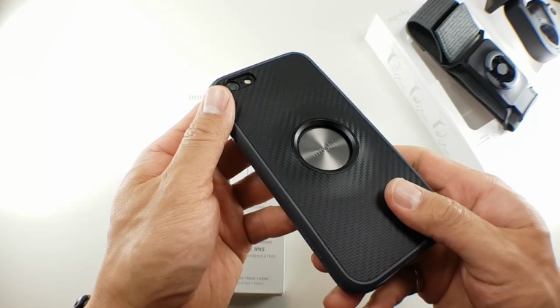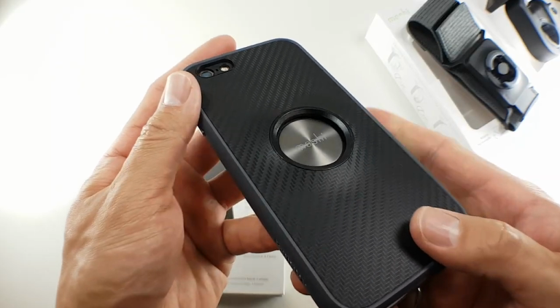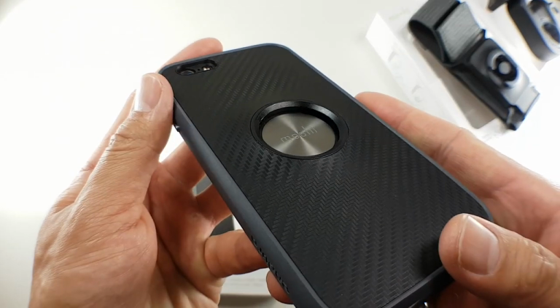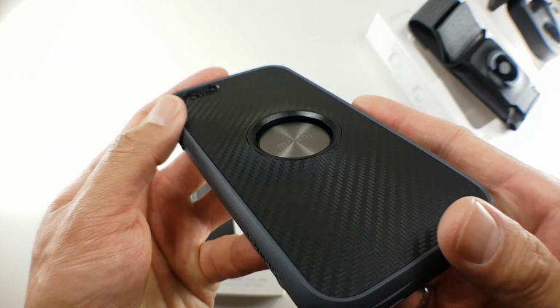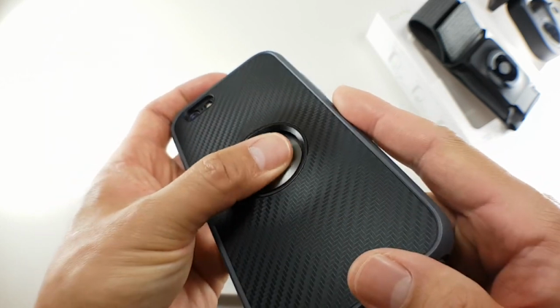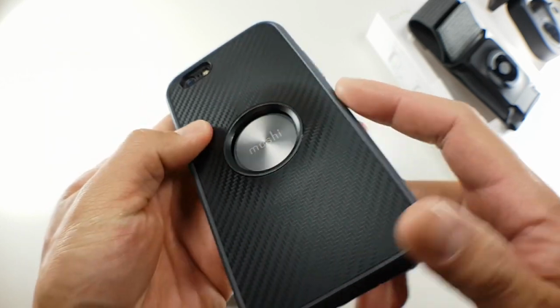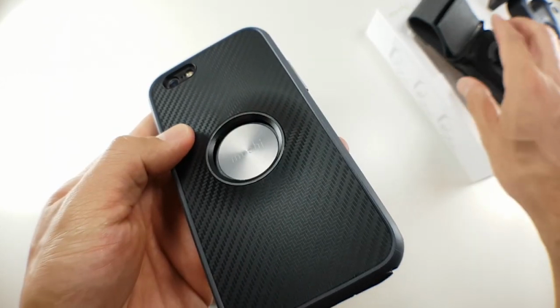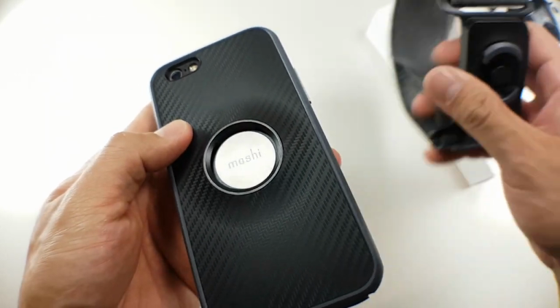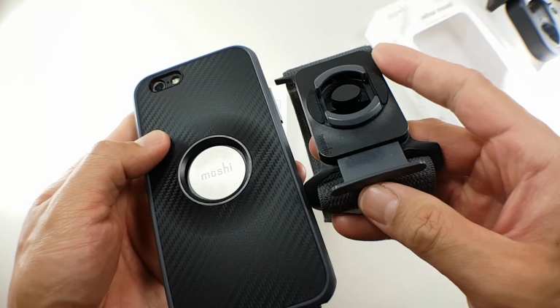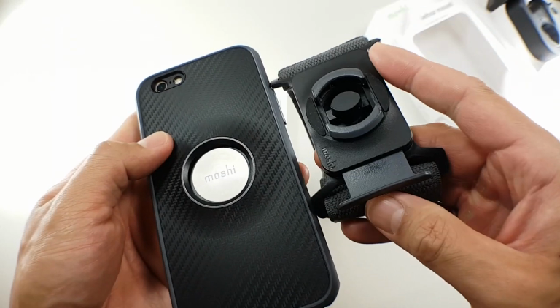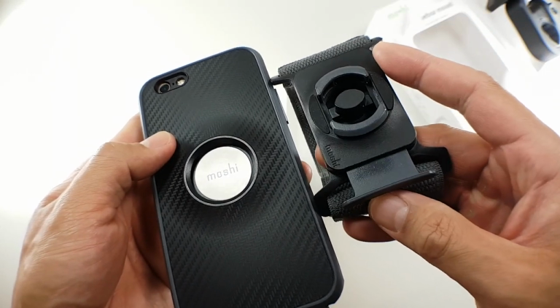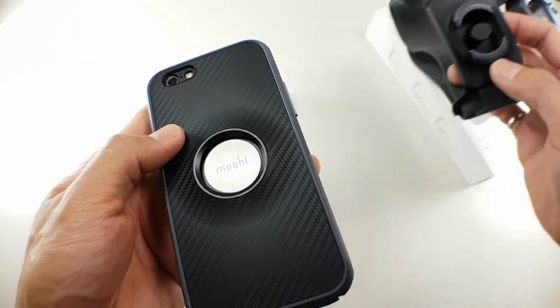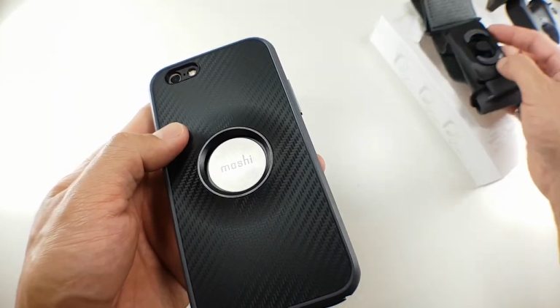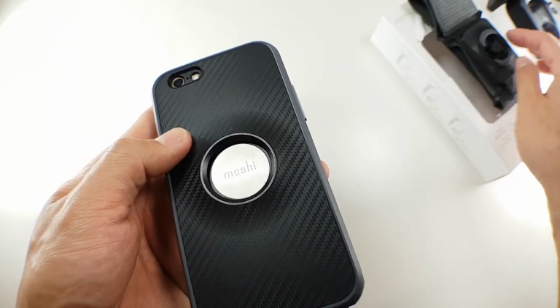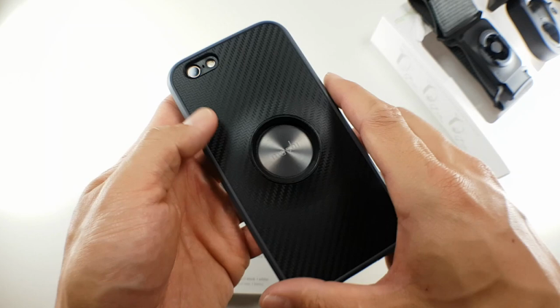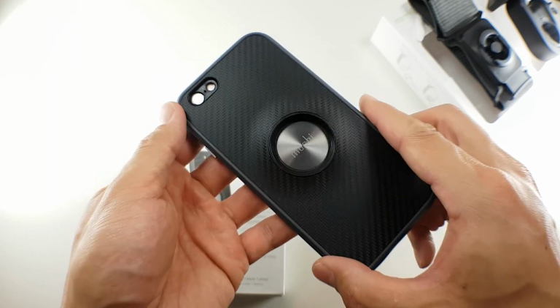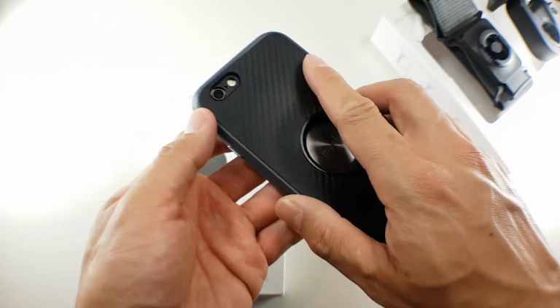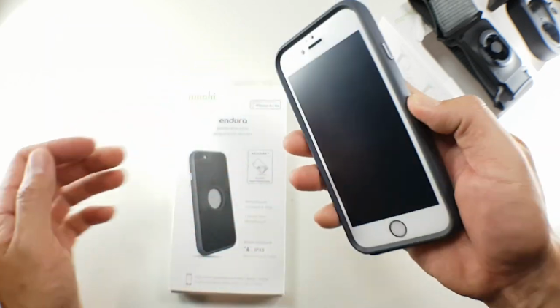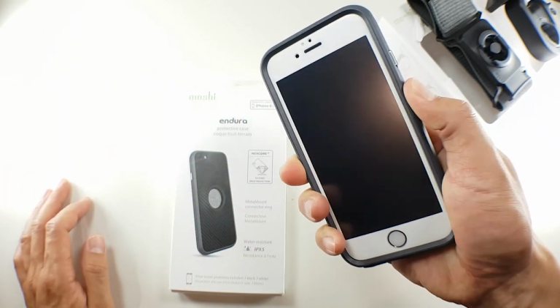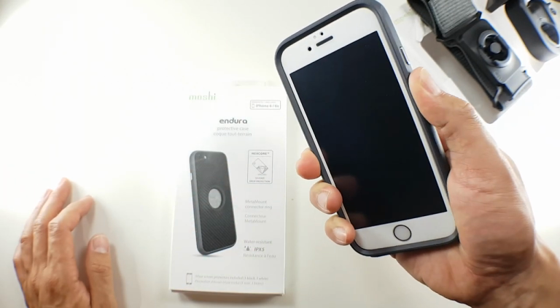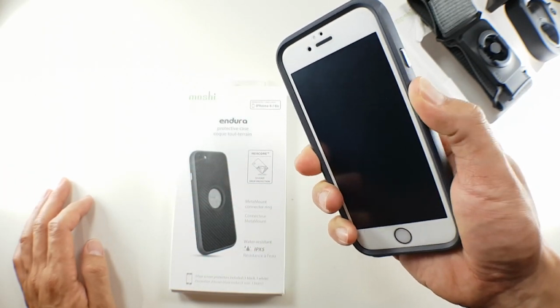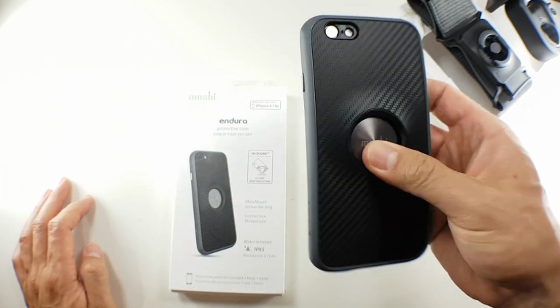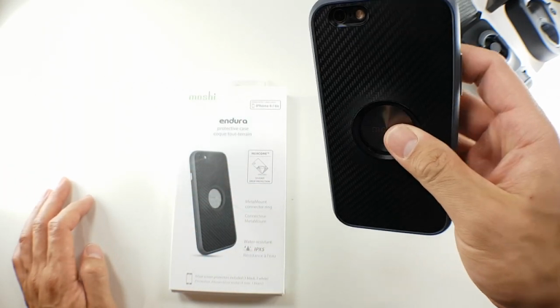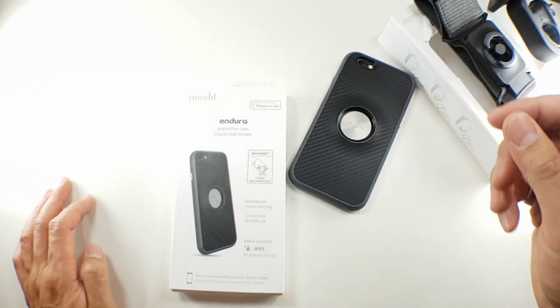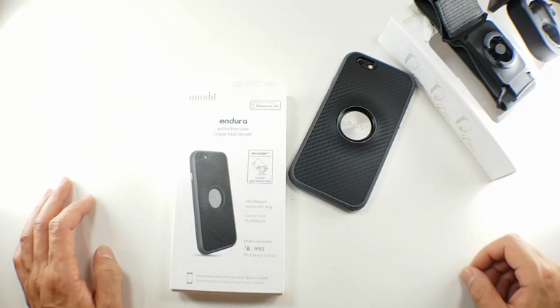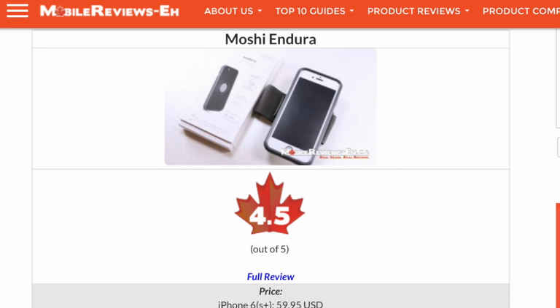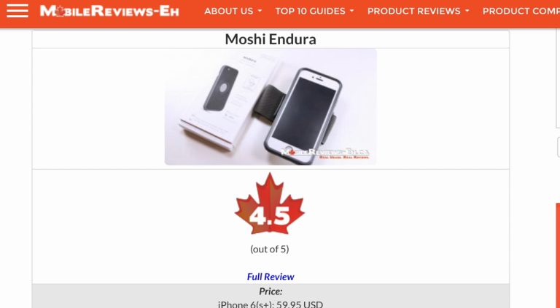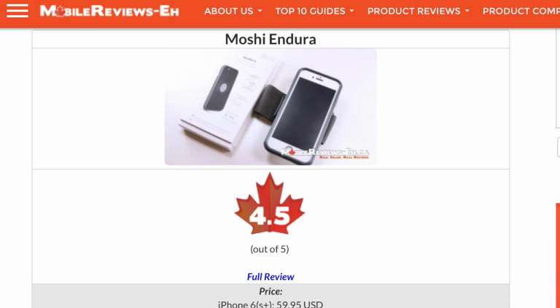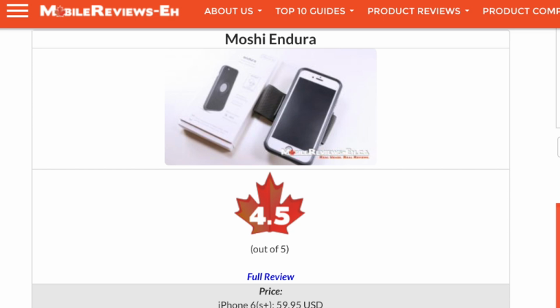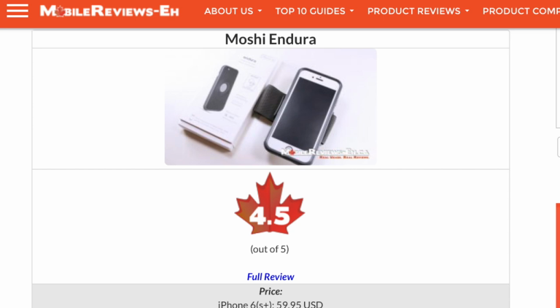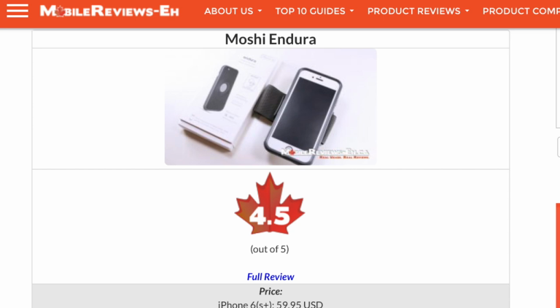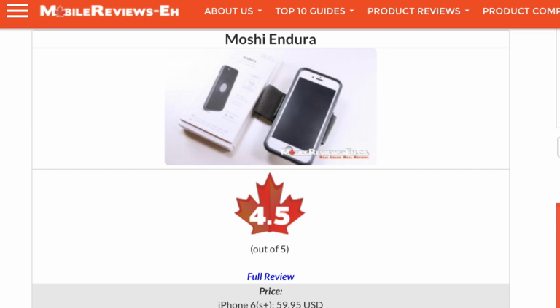The strength of the Endura actually comes from its mounting system as well as the overall protection it offers your device. I was almost thinking it might surpass the Griffin Summit in terms of the toughest case, but there is one thing I couldn't get over about the Endura. Based on my time with this case, I've given it a score of 4.5 A's out of 5.